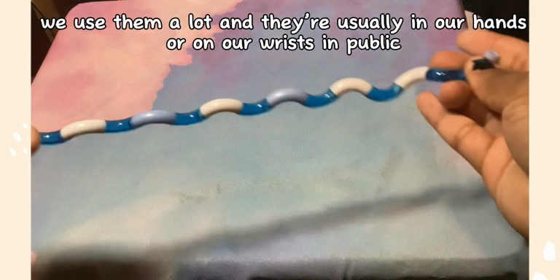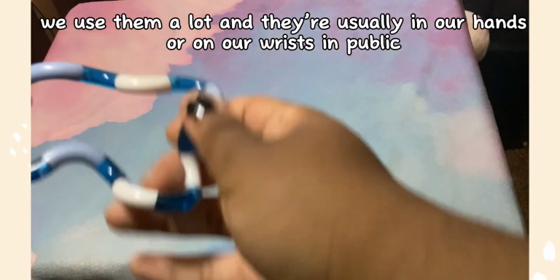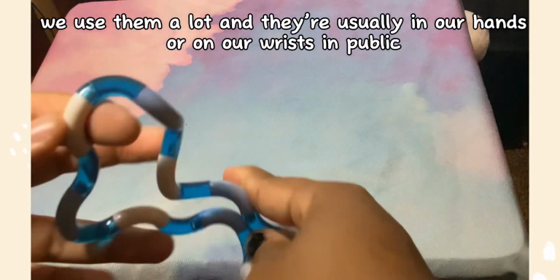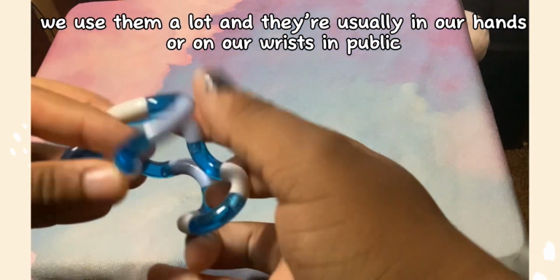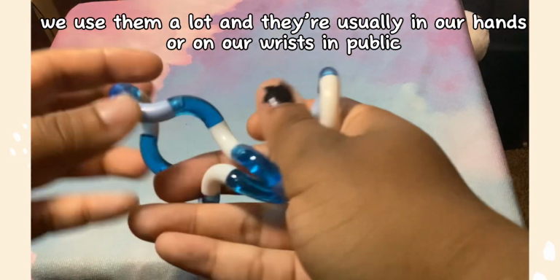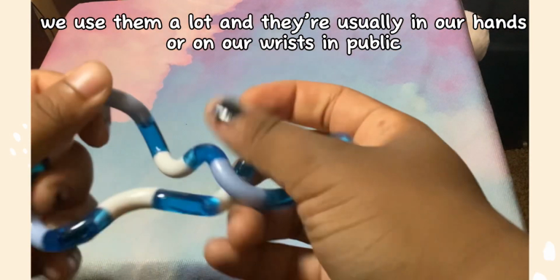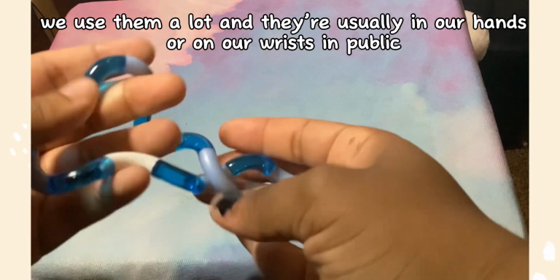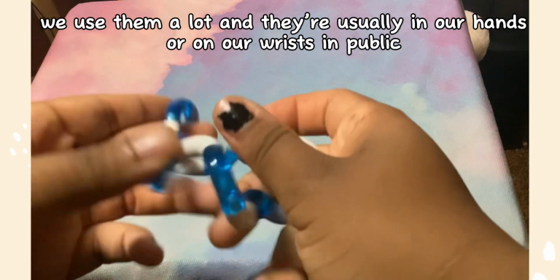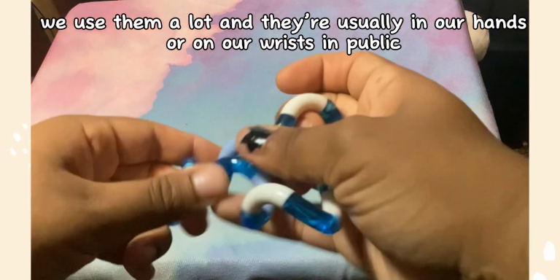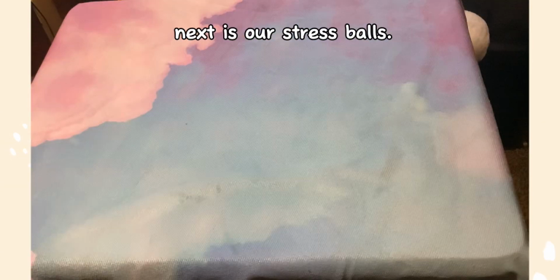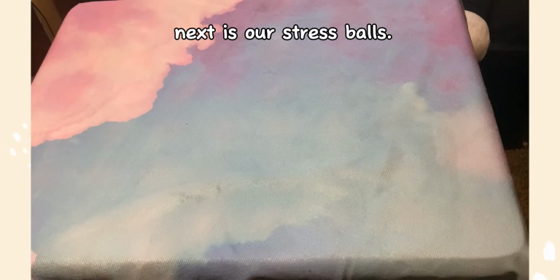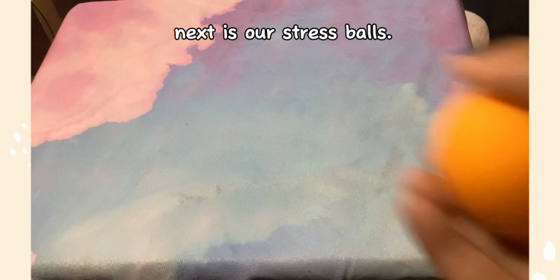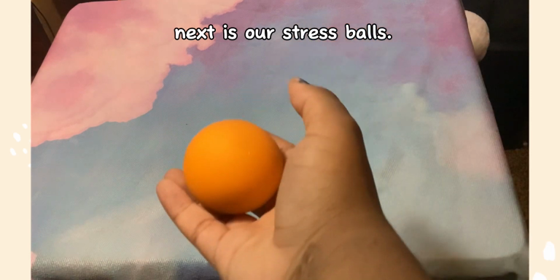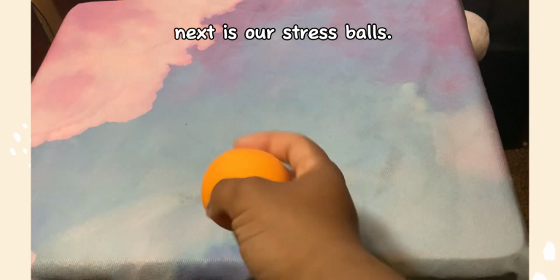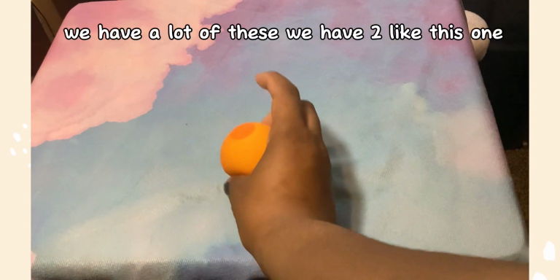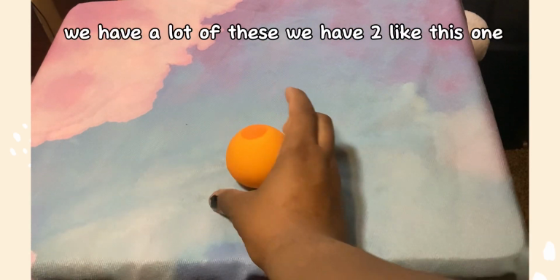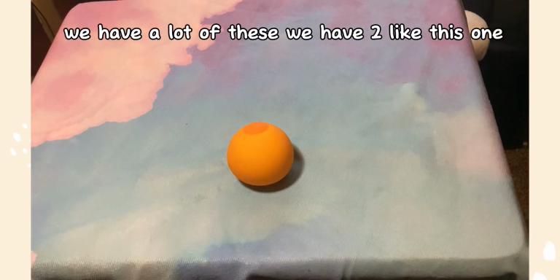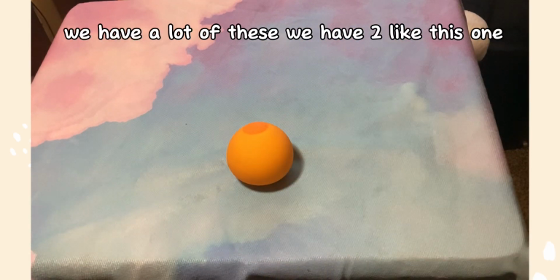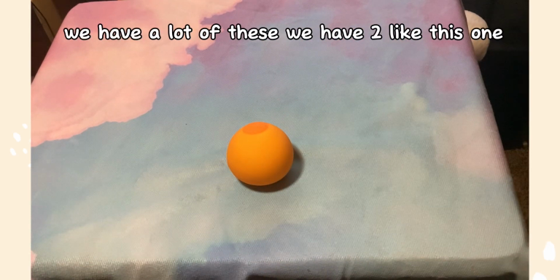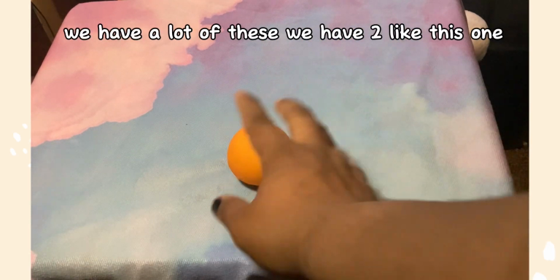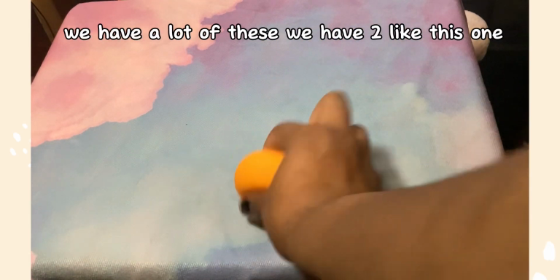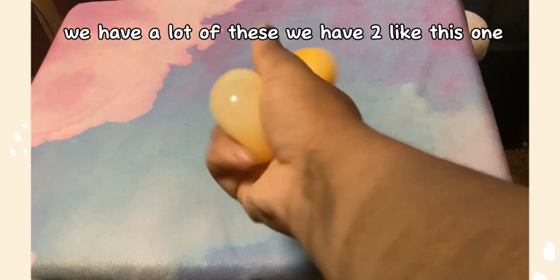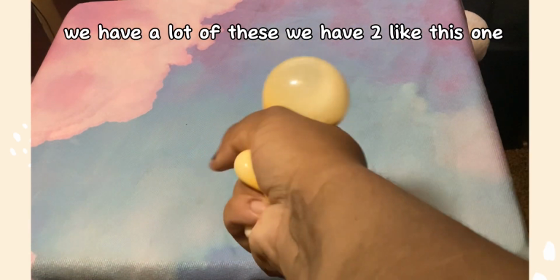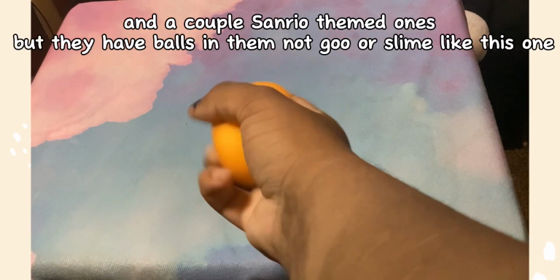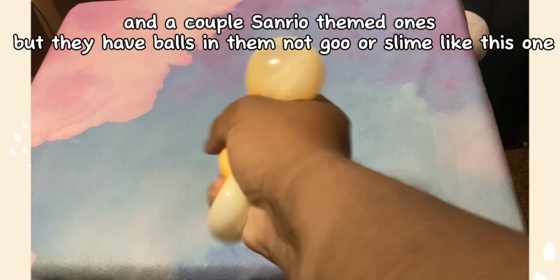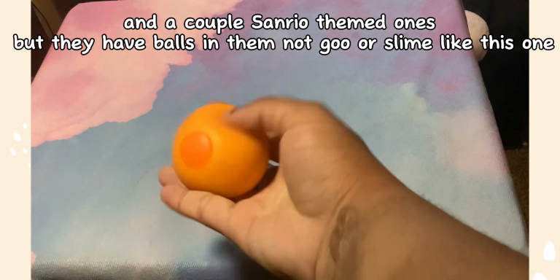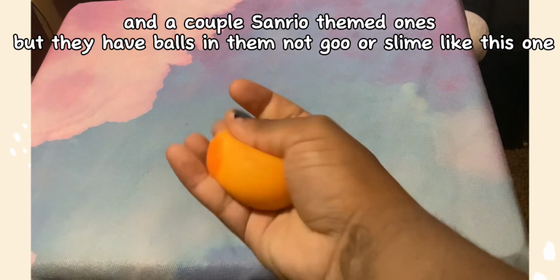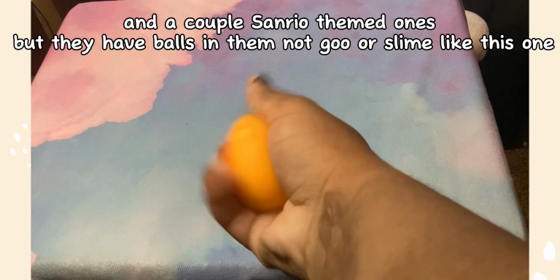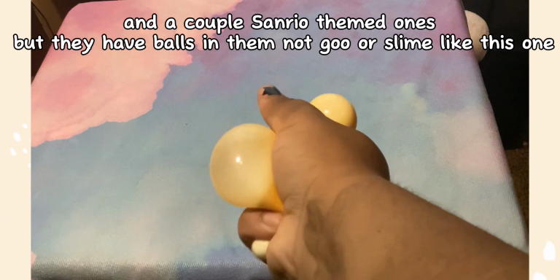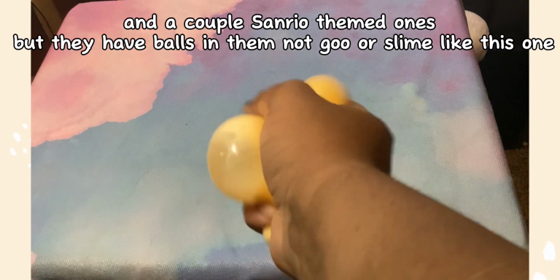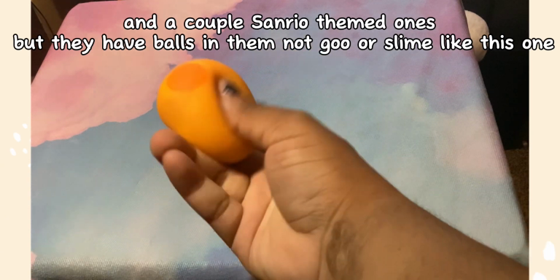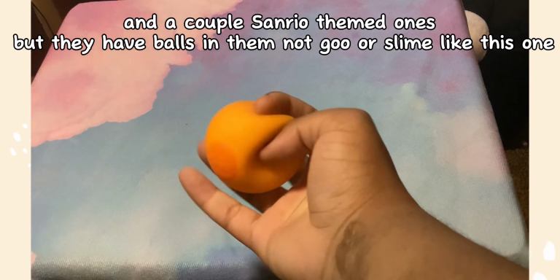They're usually in our hands or on our wrists in public. Next is our stress balls — we have a lot of these. We have two like this one and a couple Sanrio-themed ones, but they have balls in them, not goo or slime like this one.